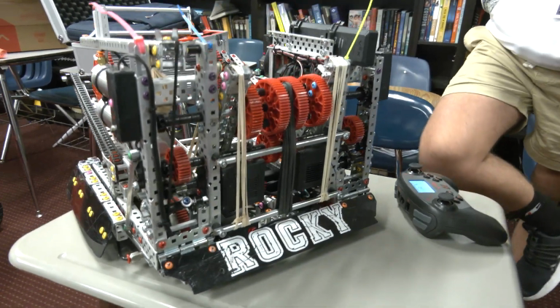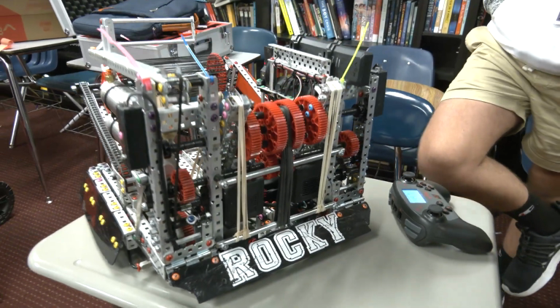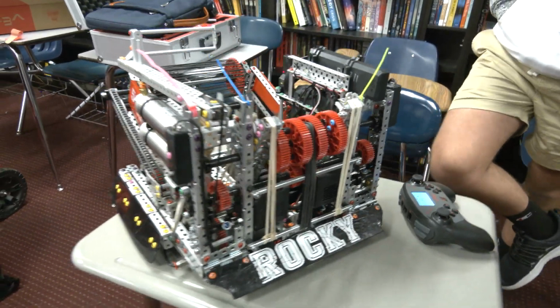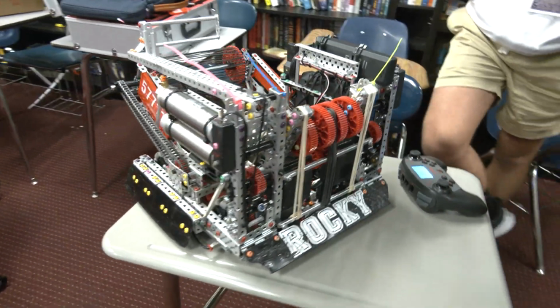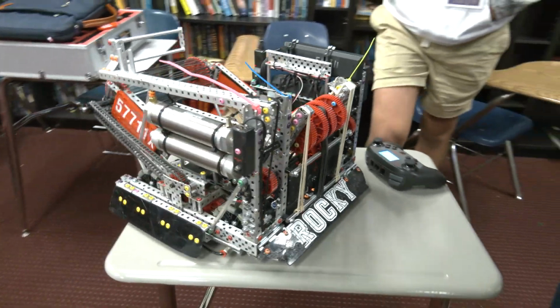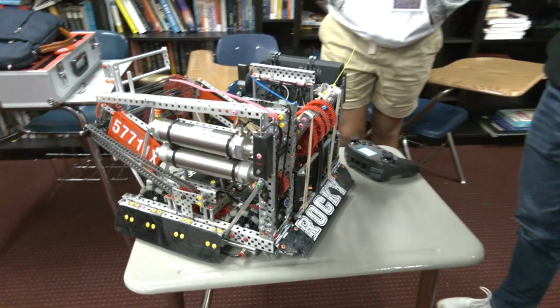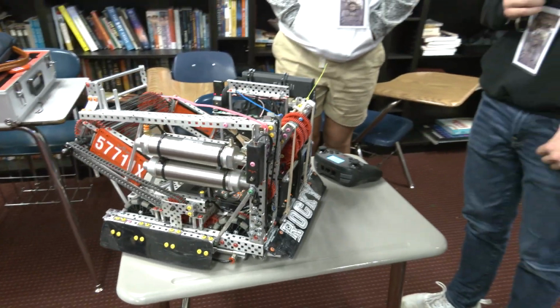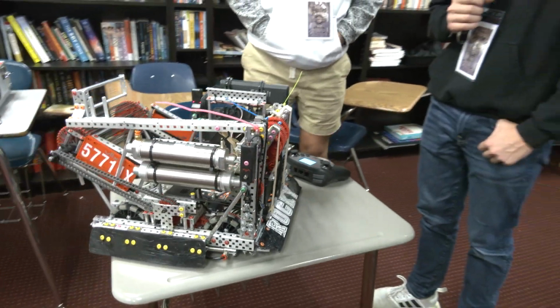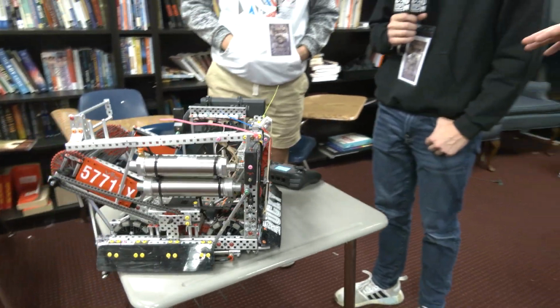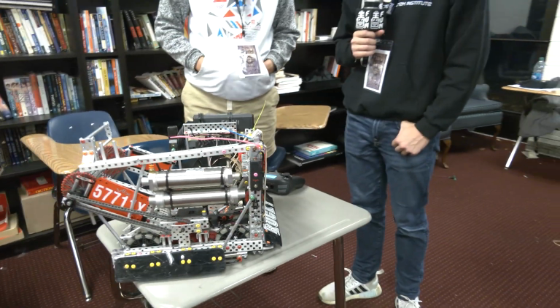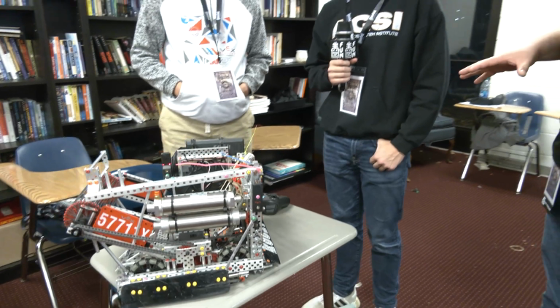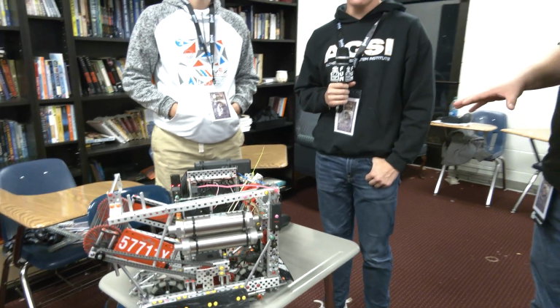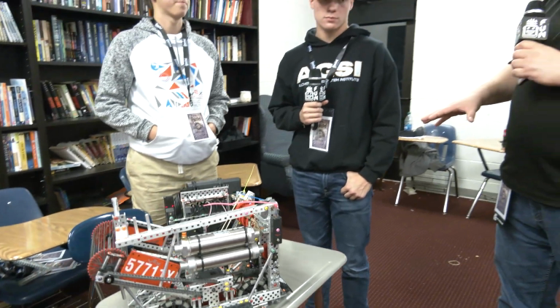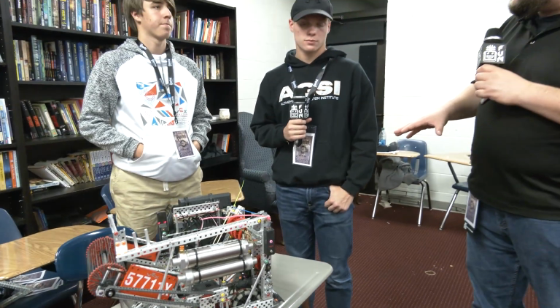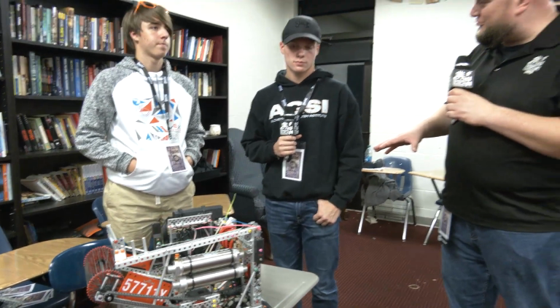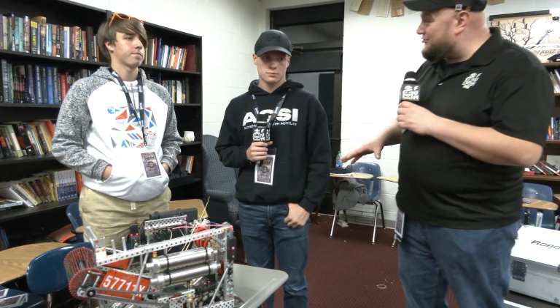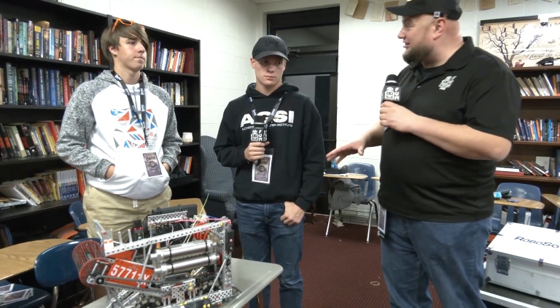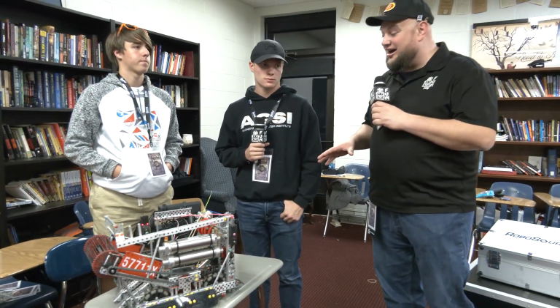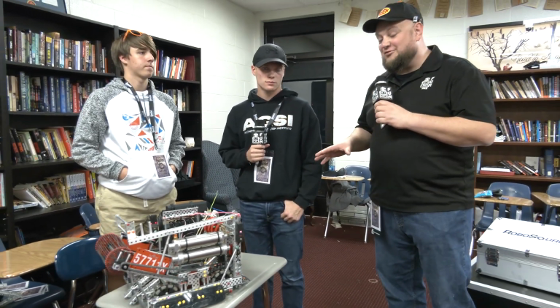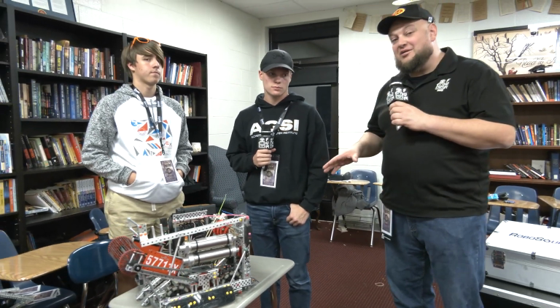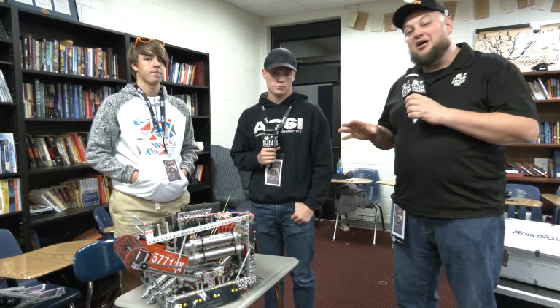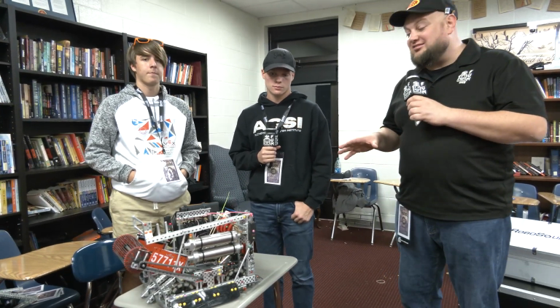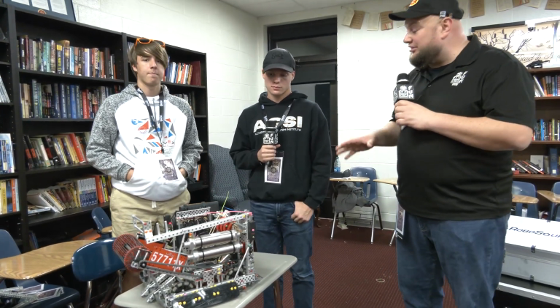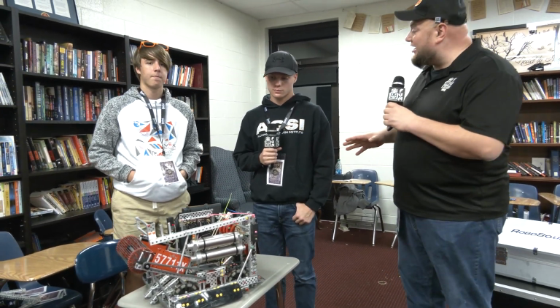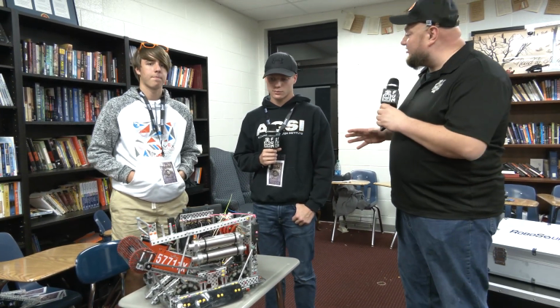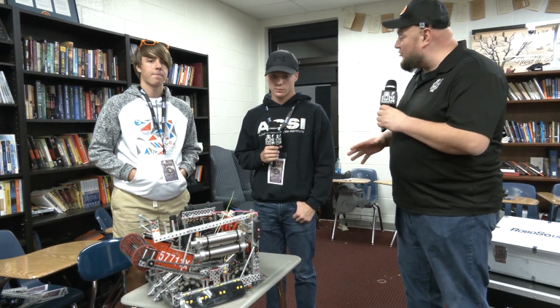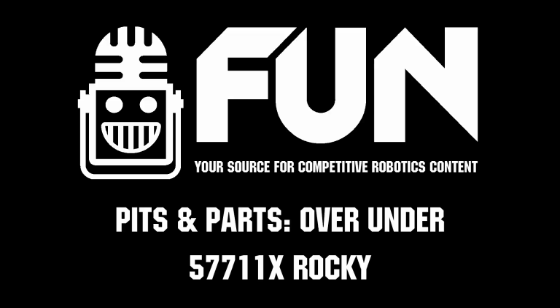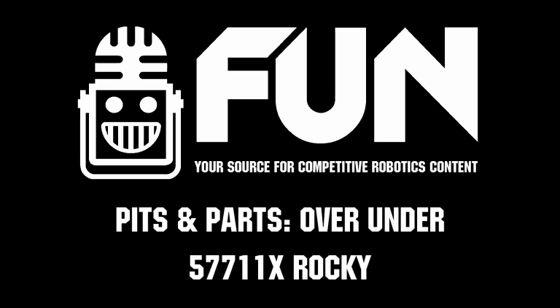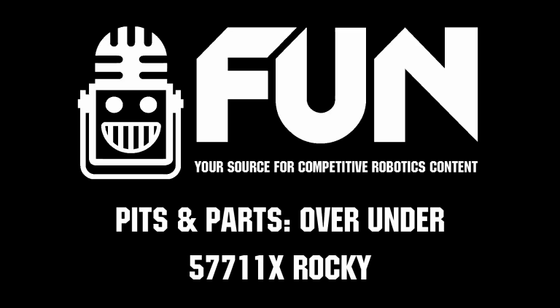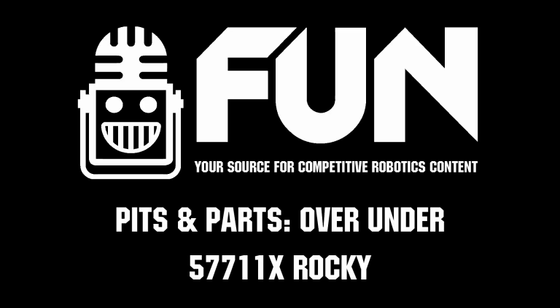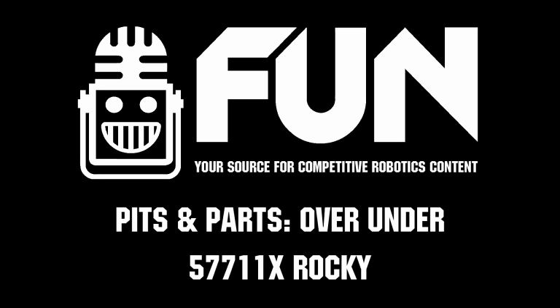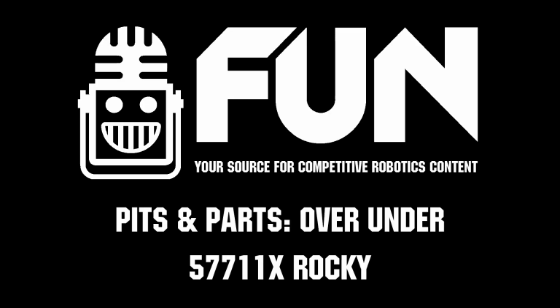Well, 57711X, congratulations on a great season so far — I know you're looking for even more here at Haunted as well. We can't wait to see how you perform. Thanks for your time telling us more about your robot, and good luck the rest of the season. Thank you.